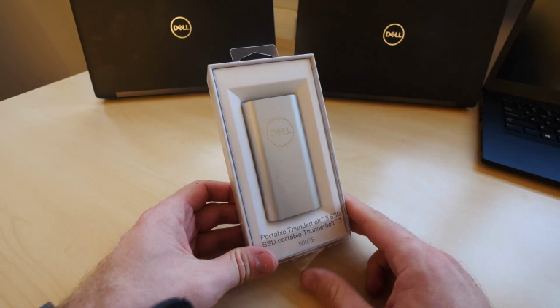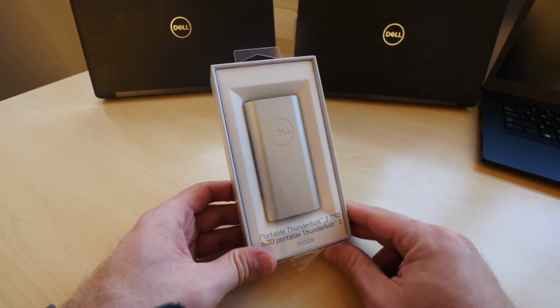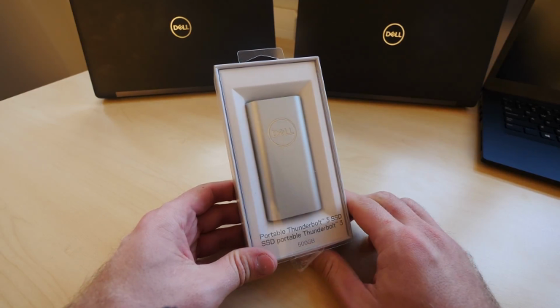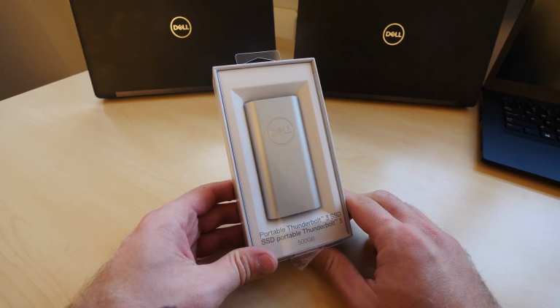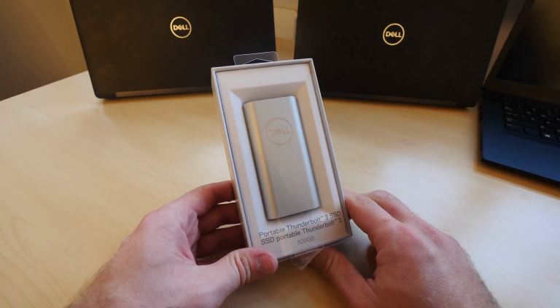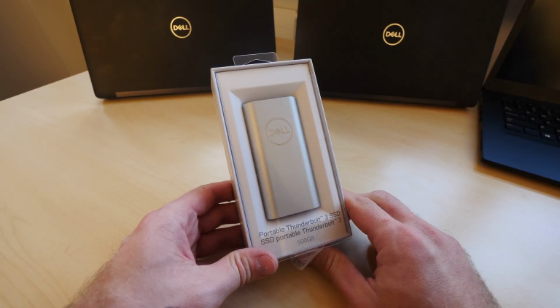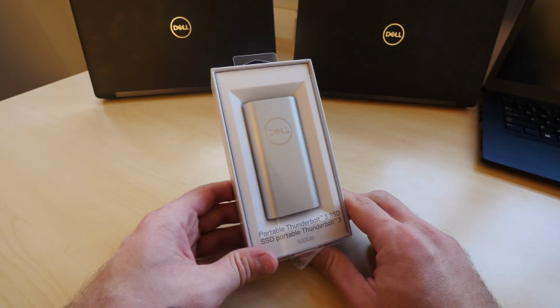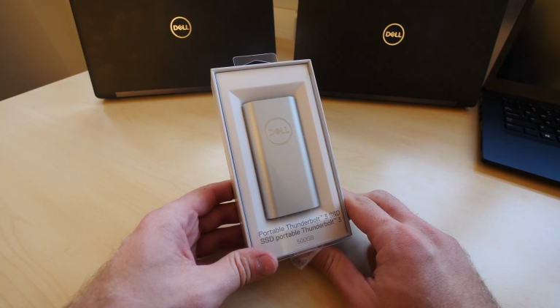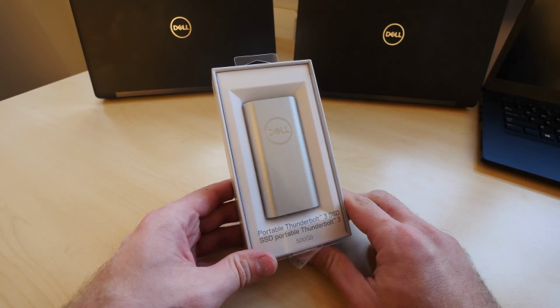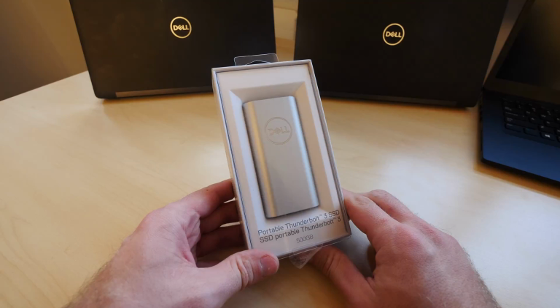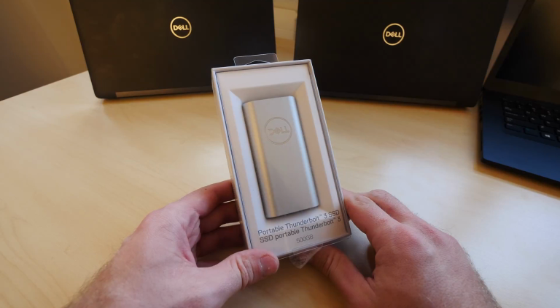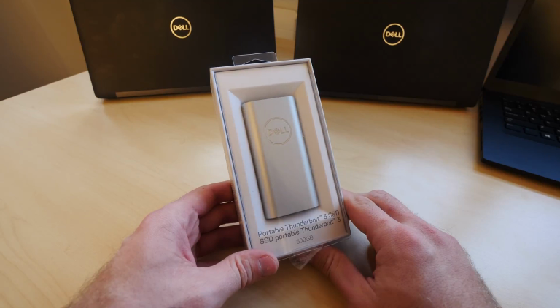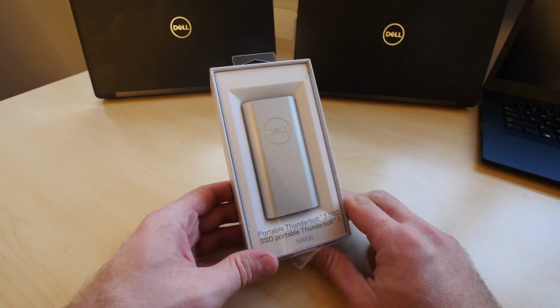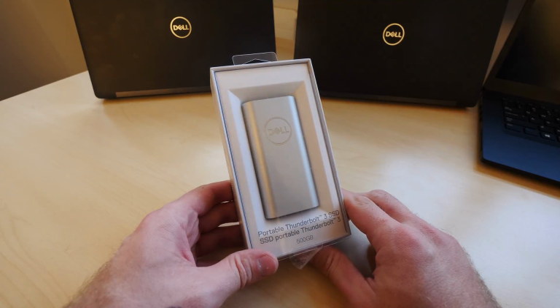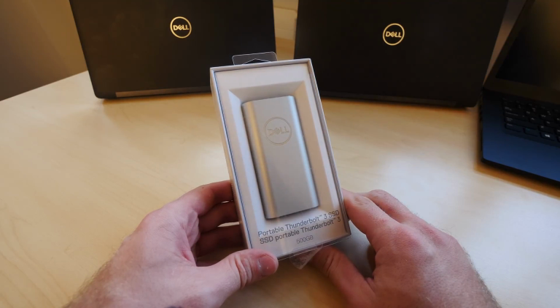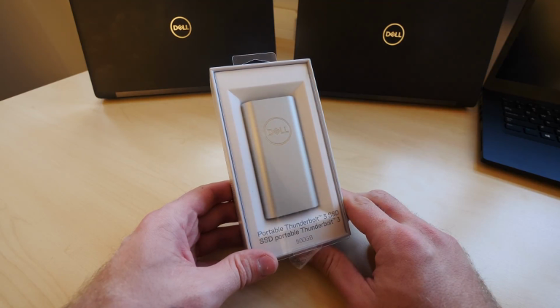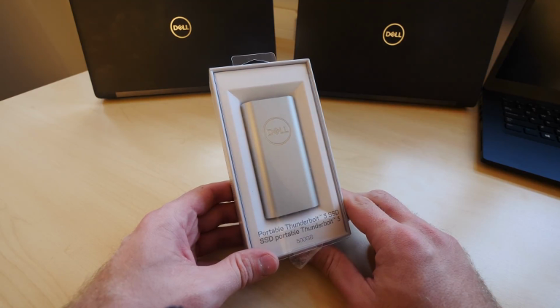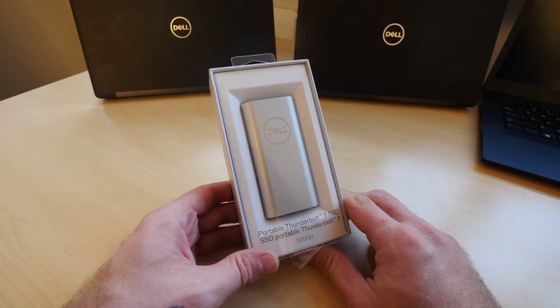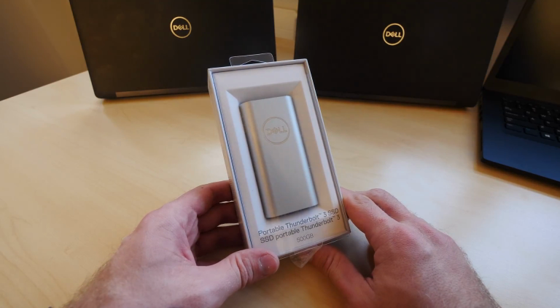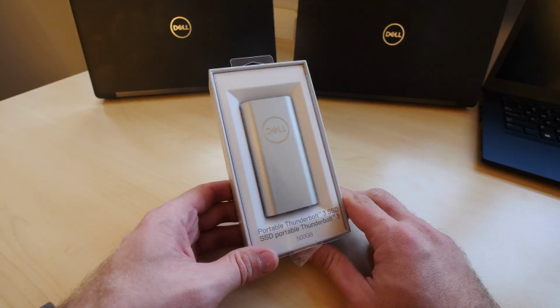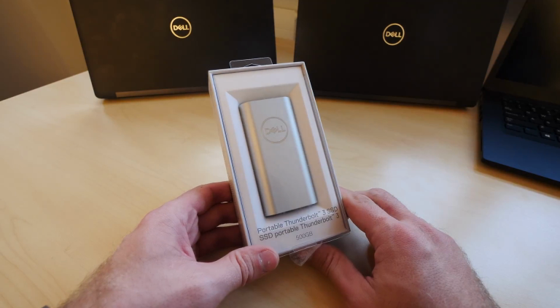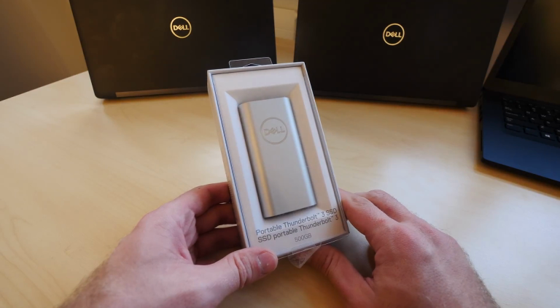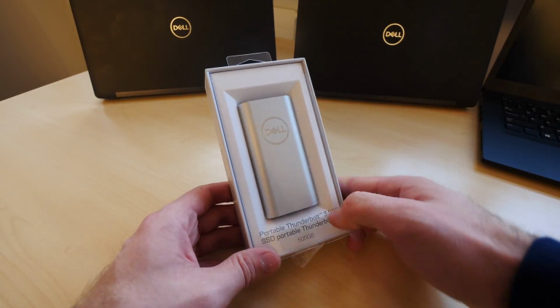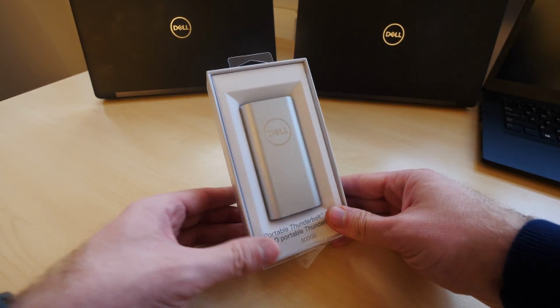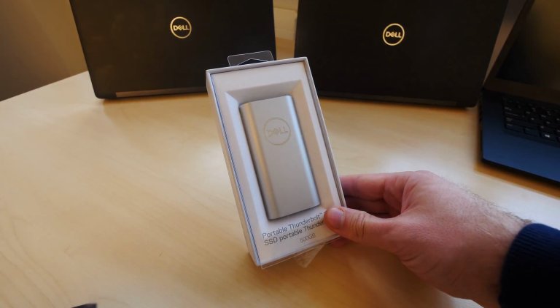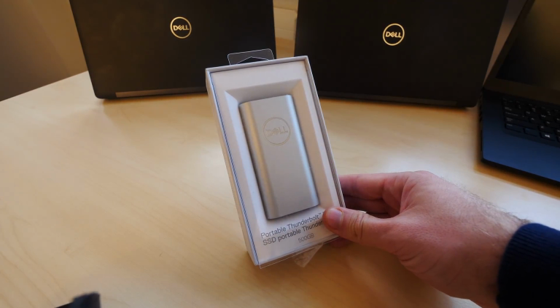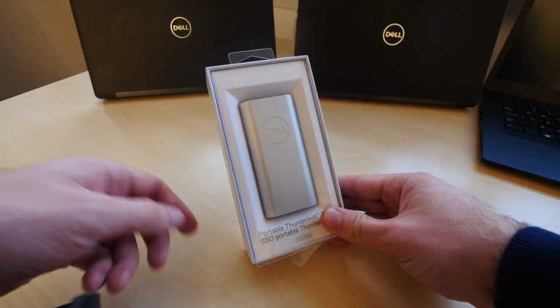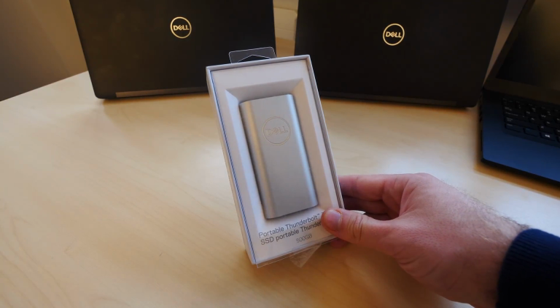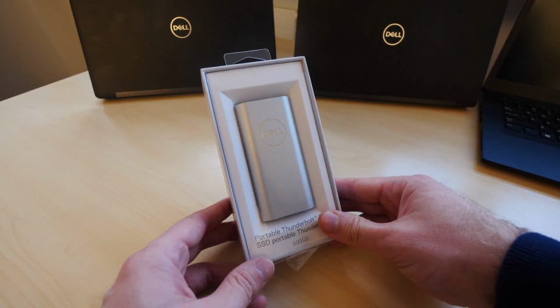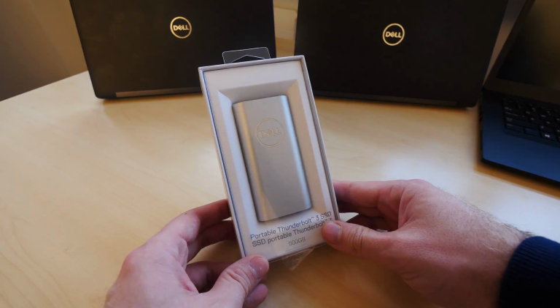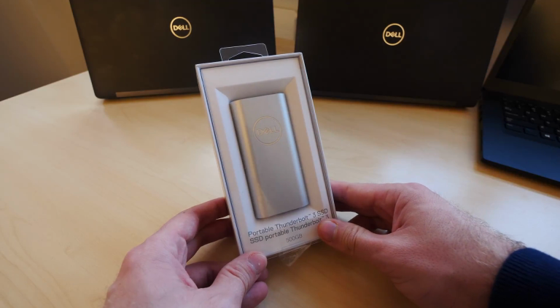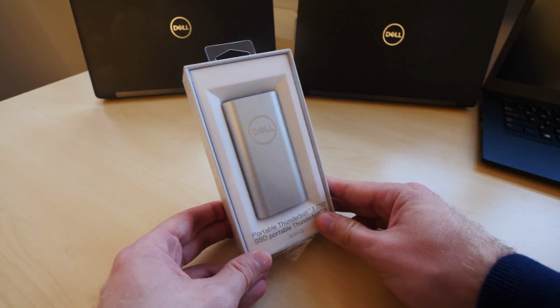Welcome. My name is Balazs and we have the brand new Dell portable Thunderbolt 3 SSD. This is the smallest Thunderbolt 3 external hard drive or SSD in the world, which means it's just 16 millimeters thick. It's not actively cooled, it's passively cooled, as you will see in a minute.